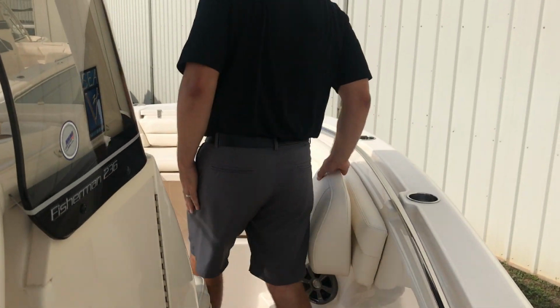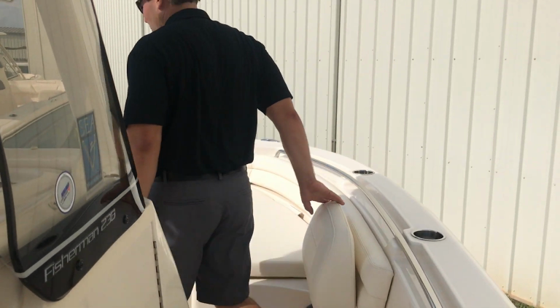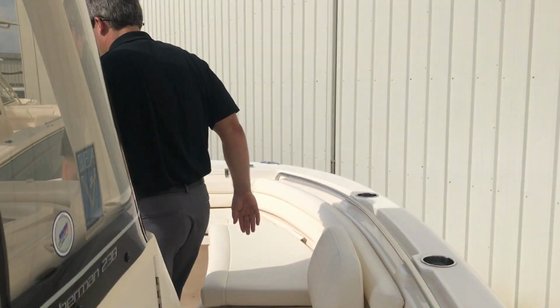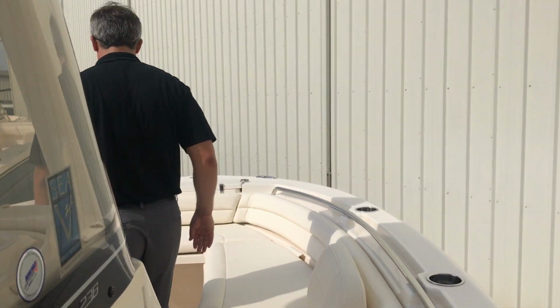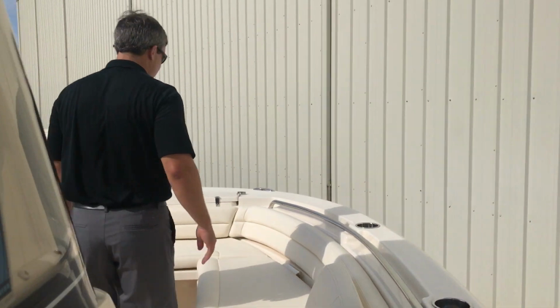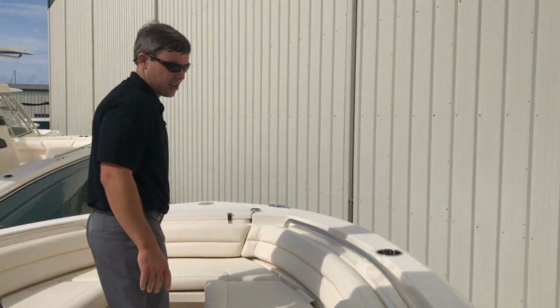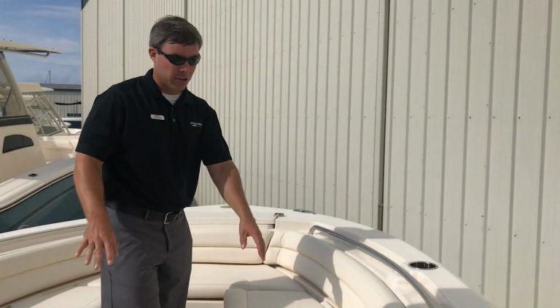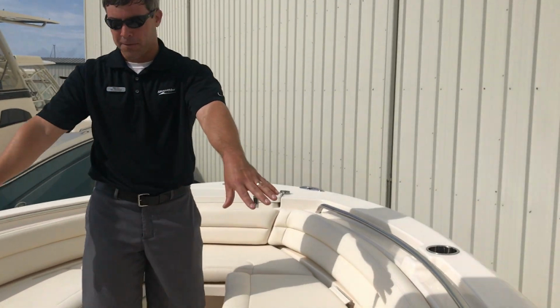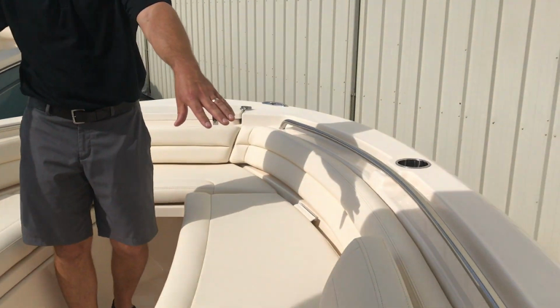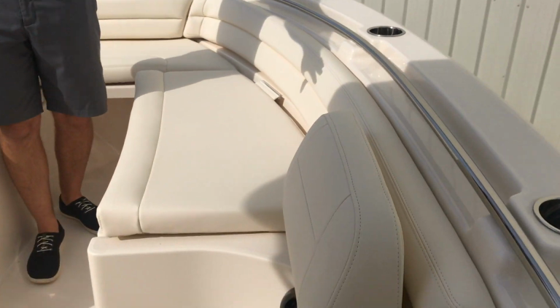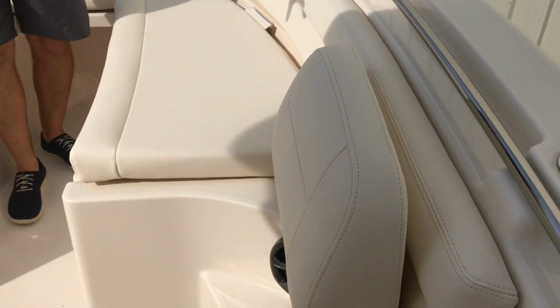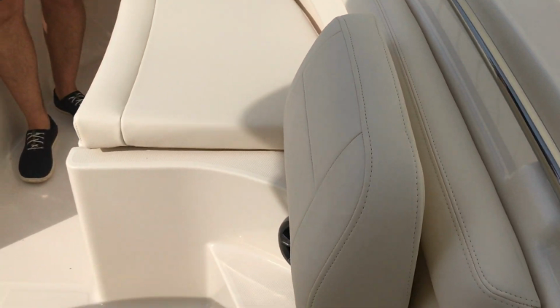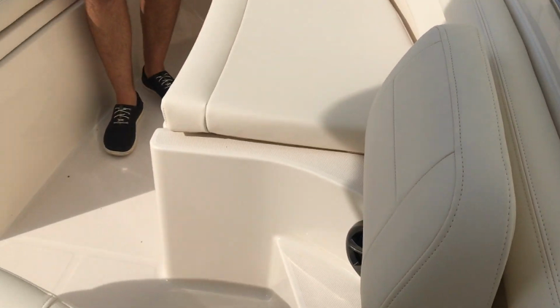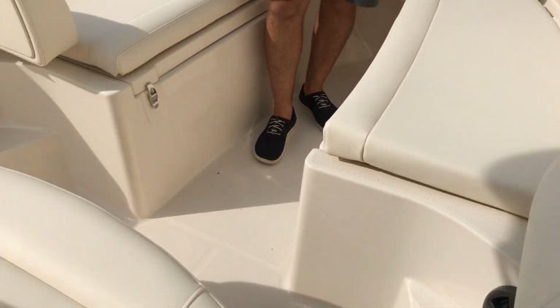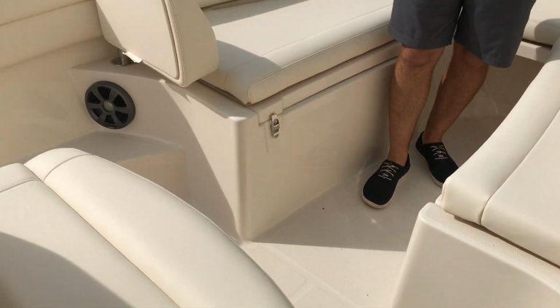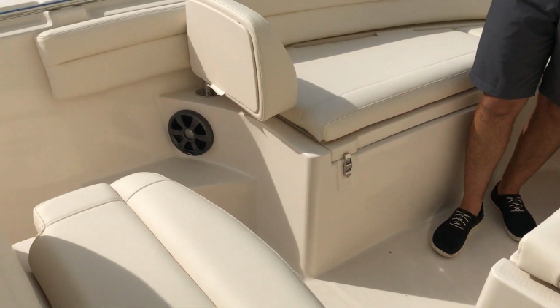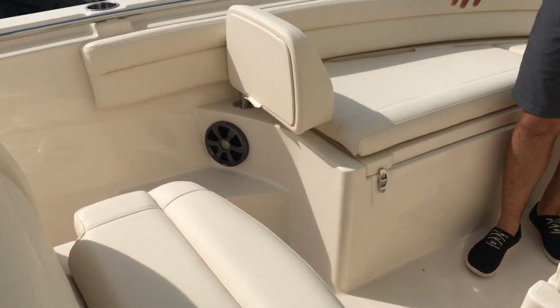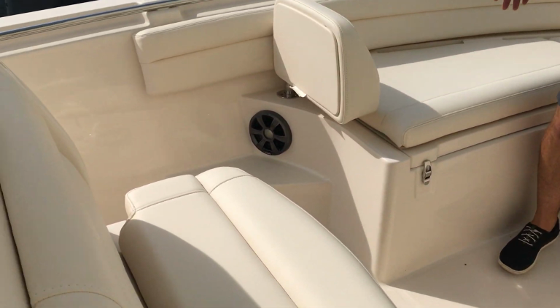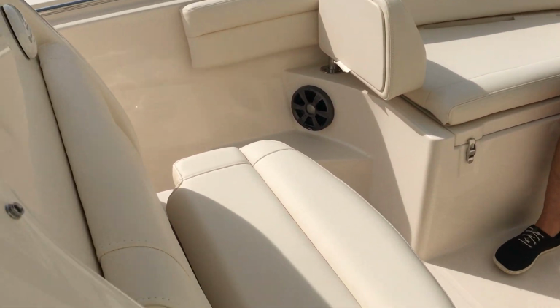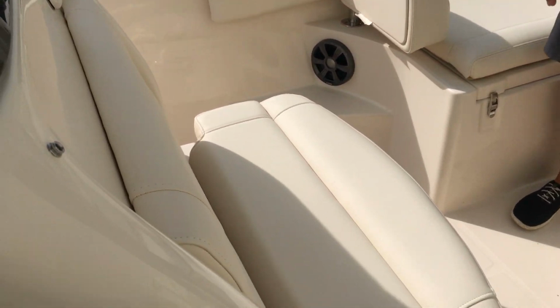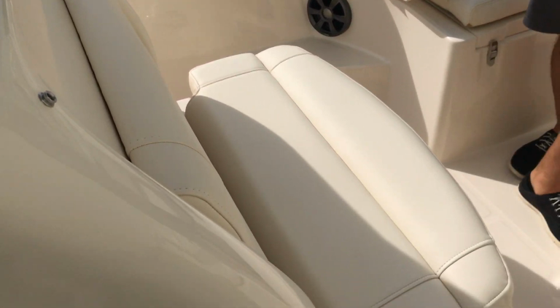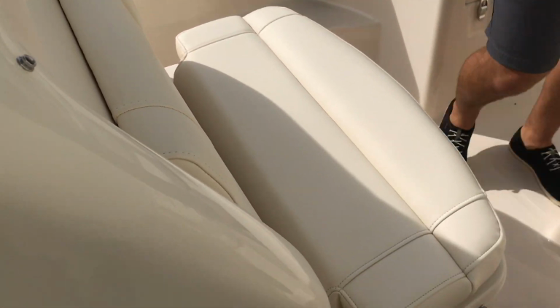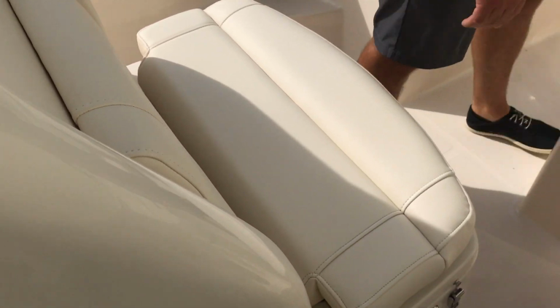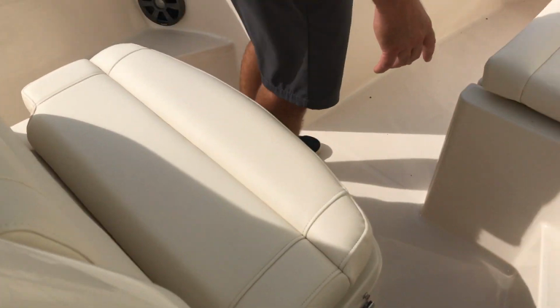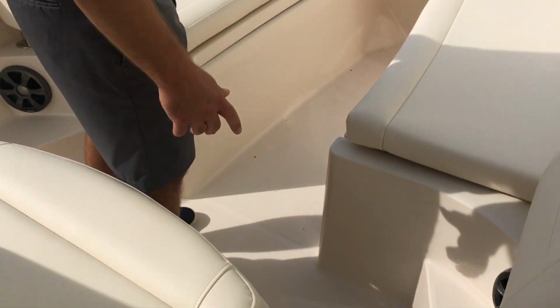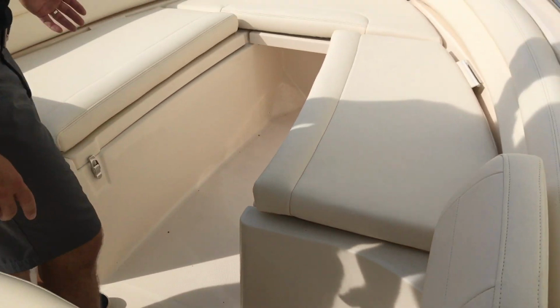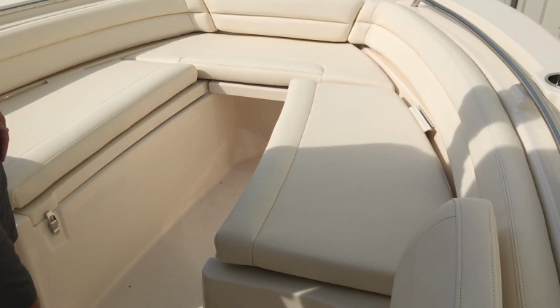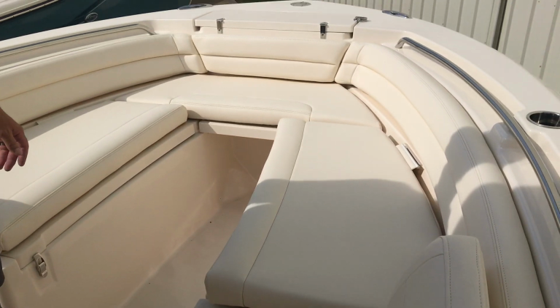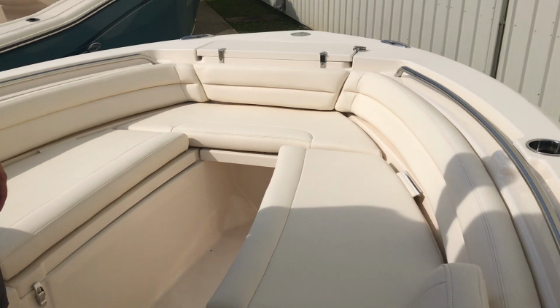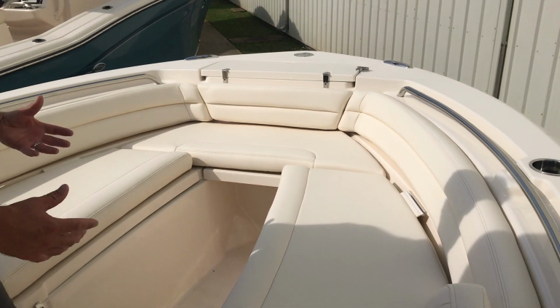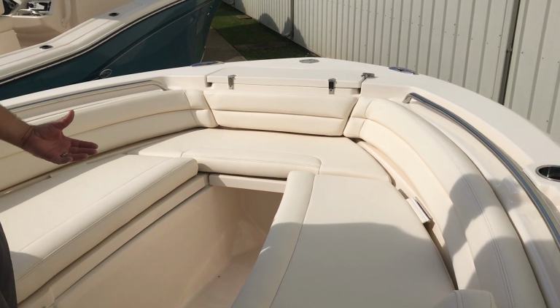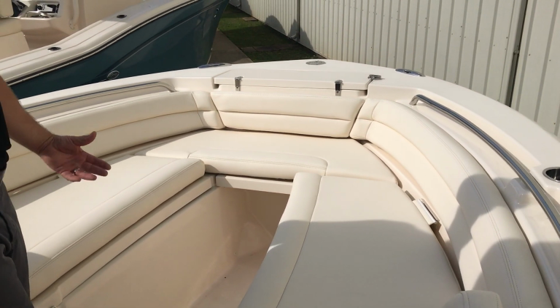Moving forward to the bow, you'll notice the forward-facing backrest, which is another option on the 236, with all of your bow cushioning here, which you can remove if you want to fish the boat.